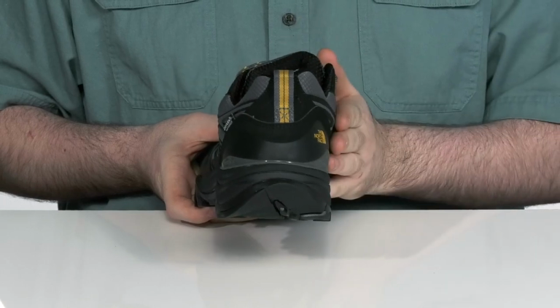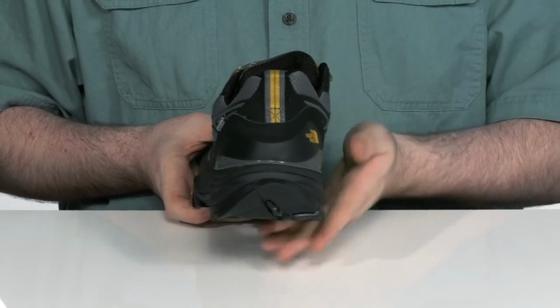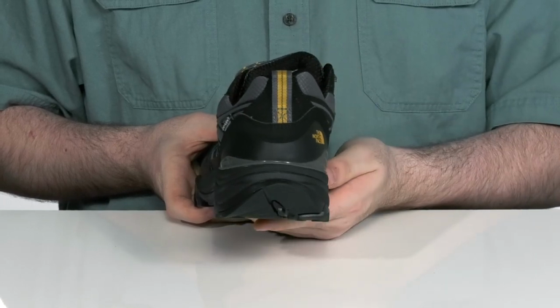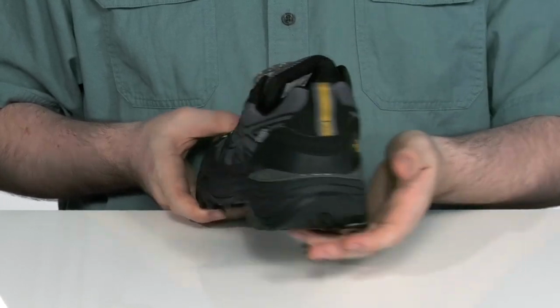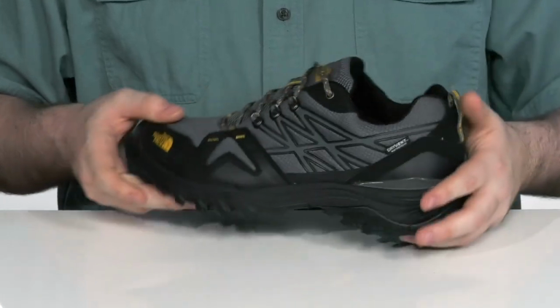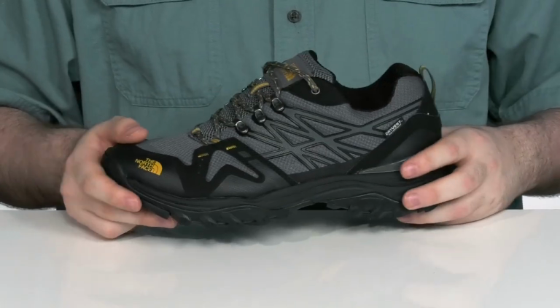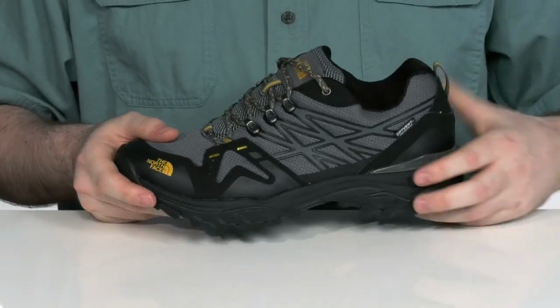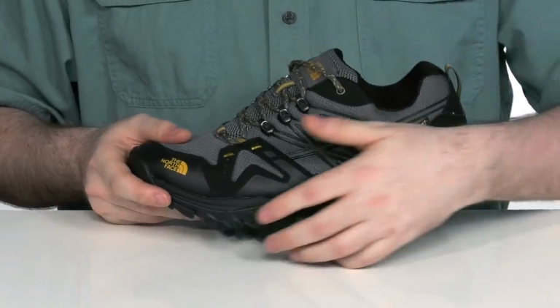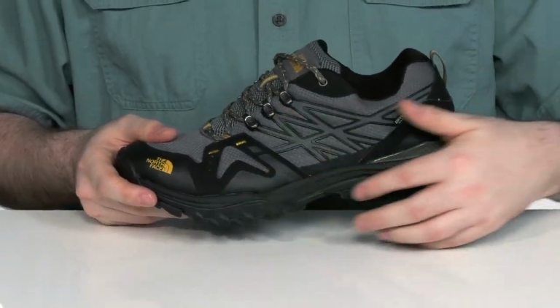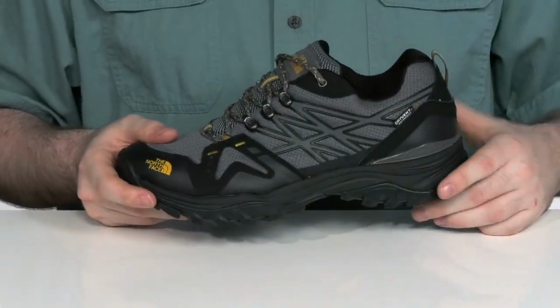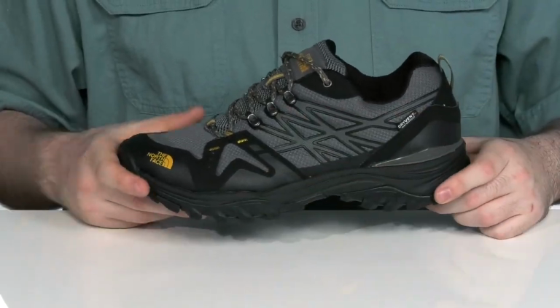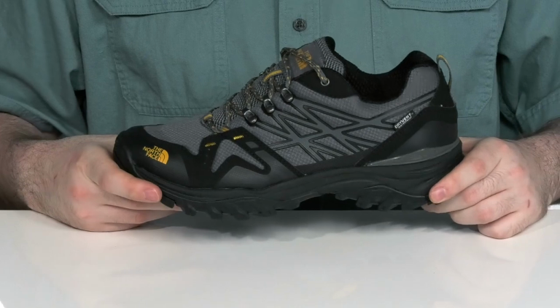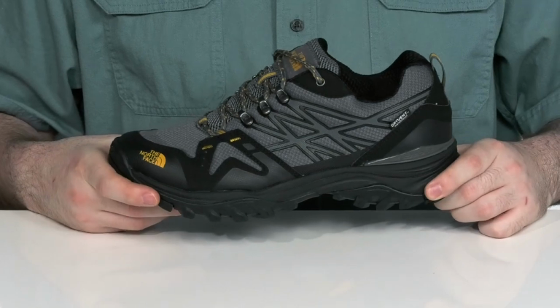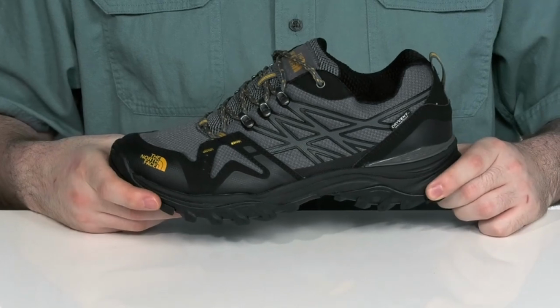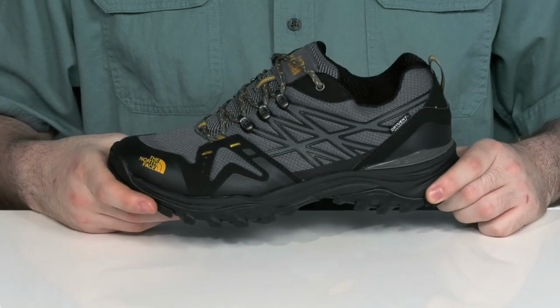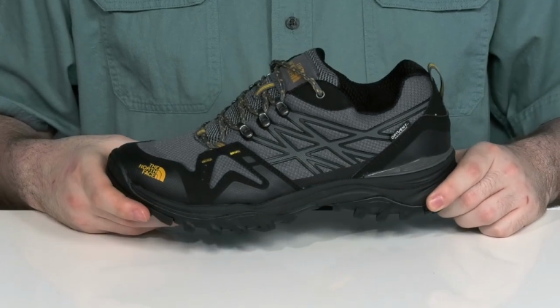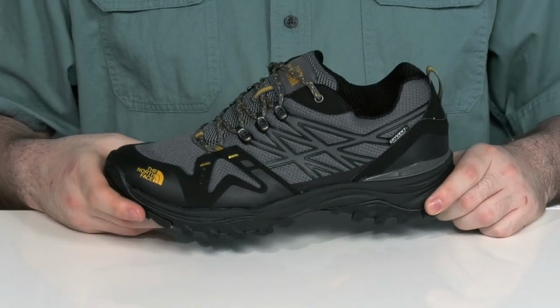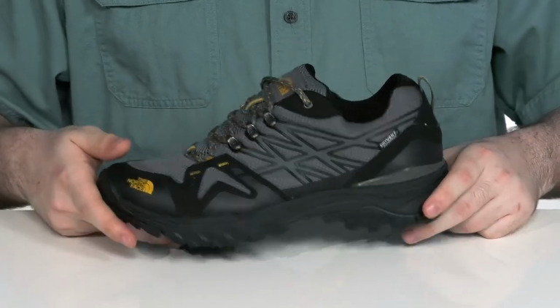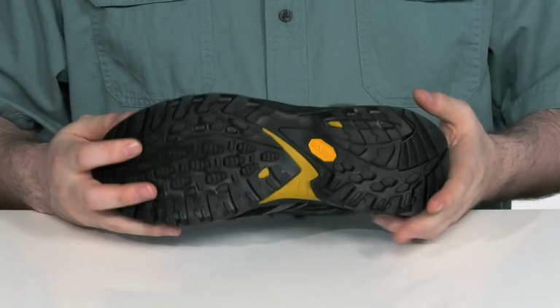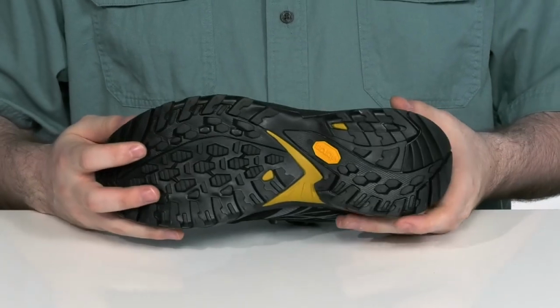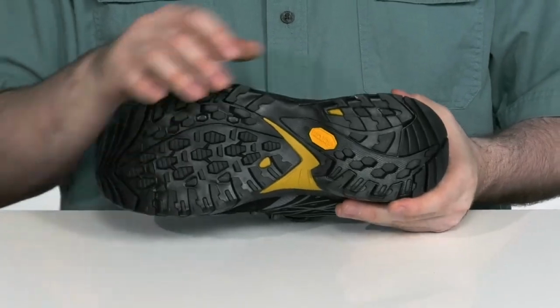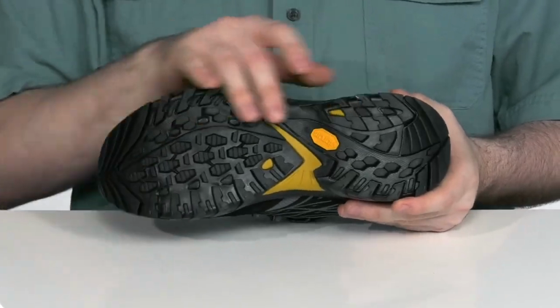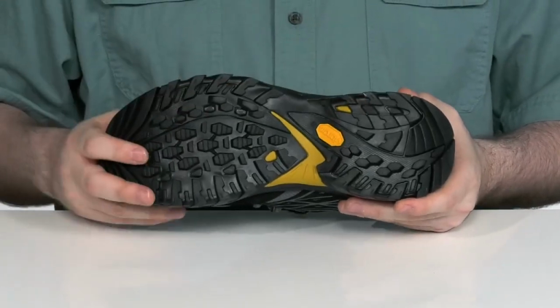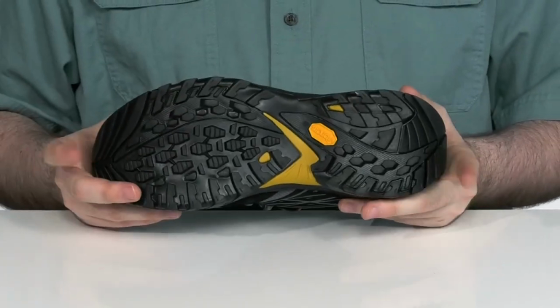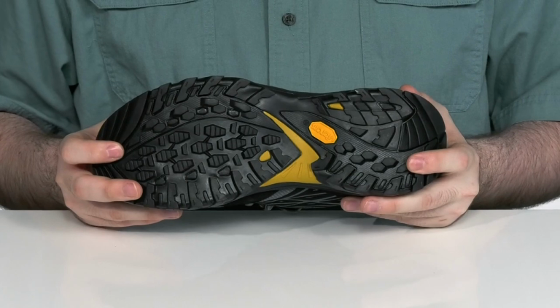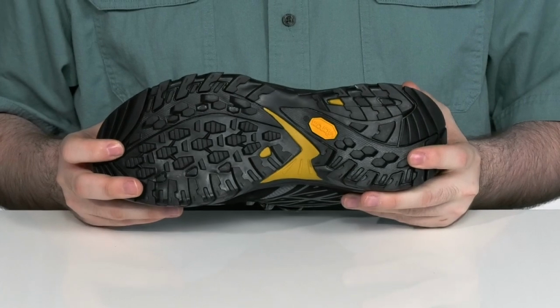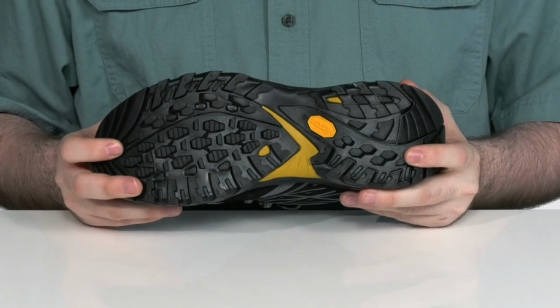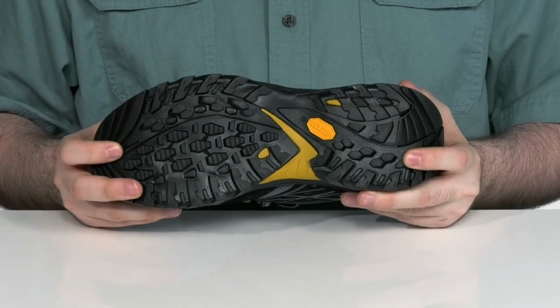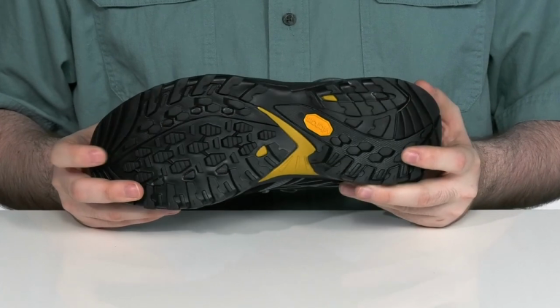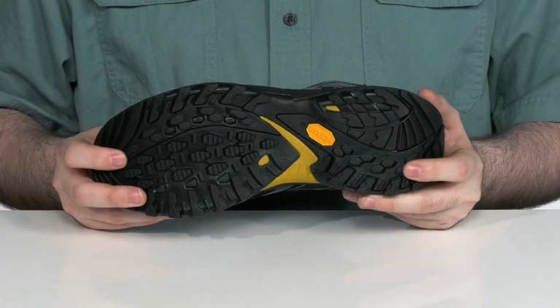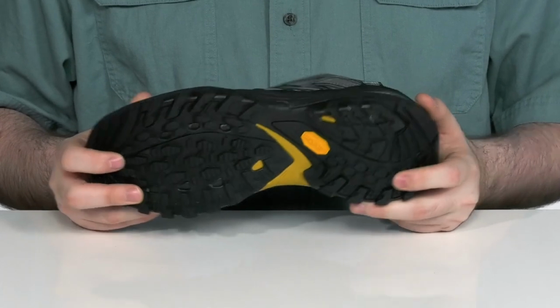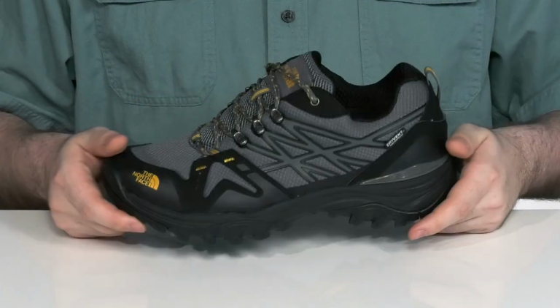The back has a cradle heel stability tech to add a more secured lockdown feel, with a lightweight EVA midsole underneath providing shock absorption and support. The outsole is Vibram rubber that provides exceptional traction with grip and a lightweight feel.